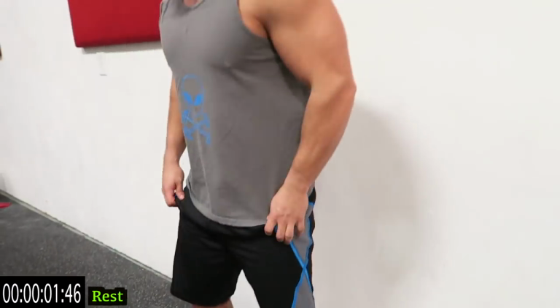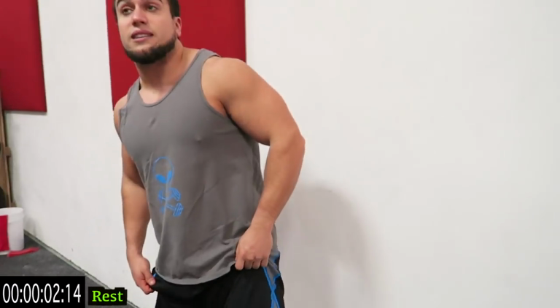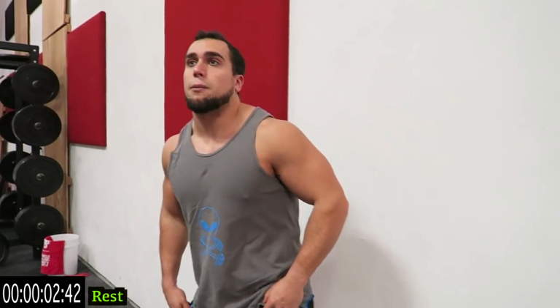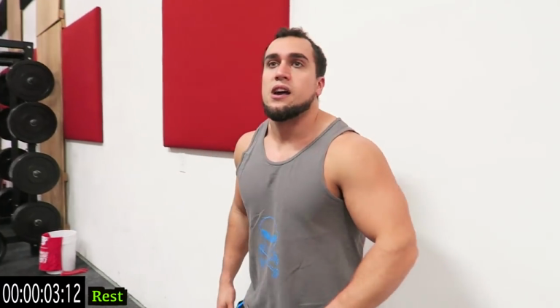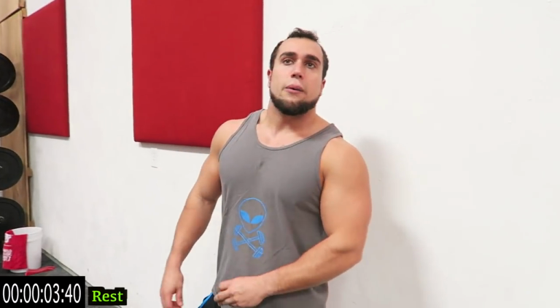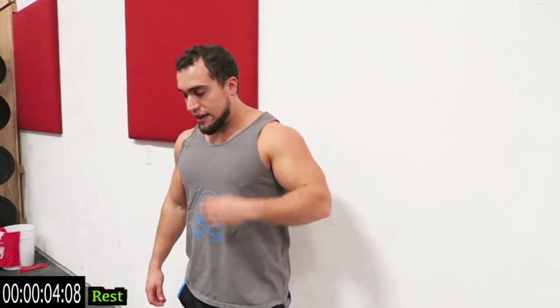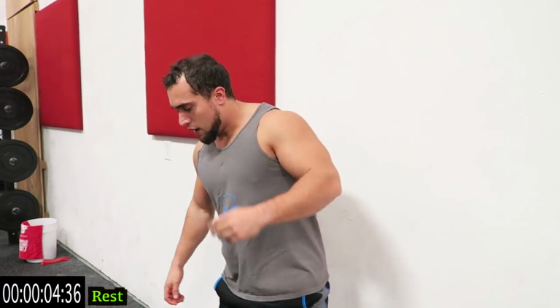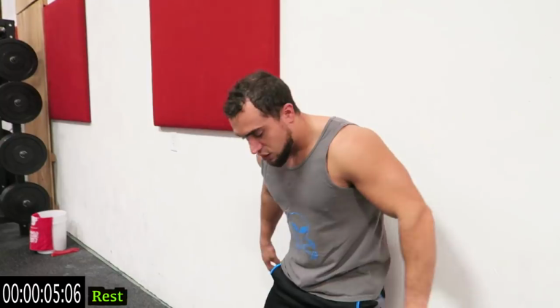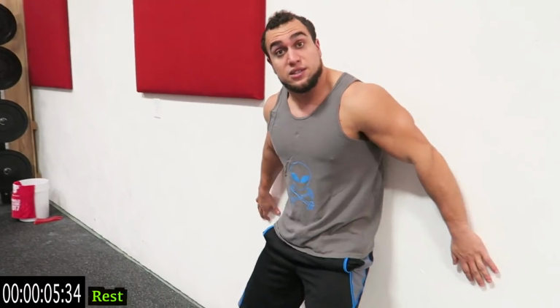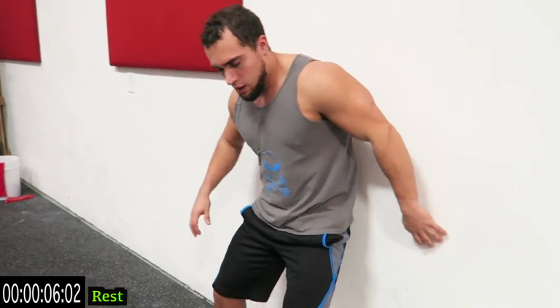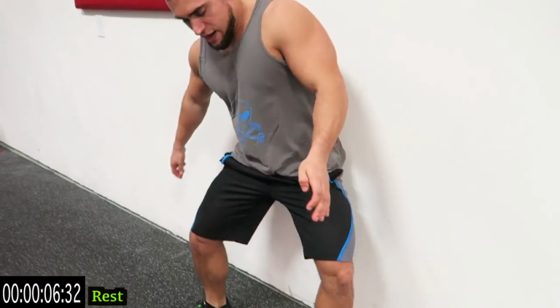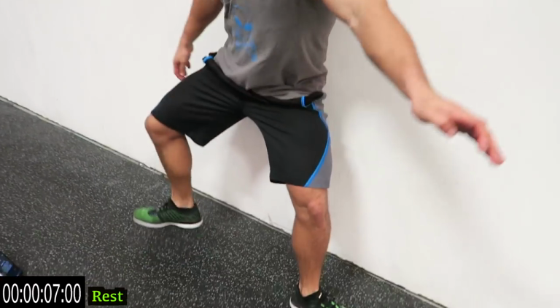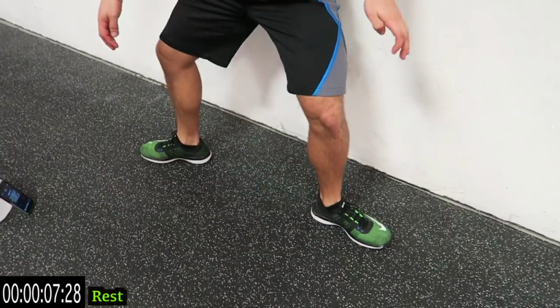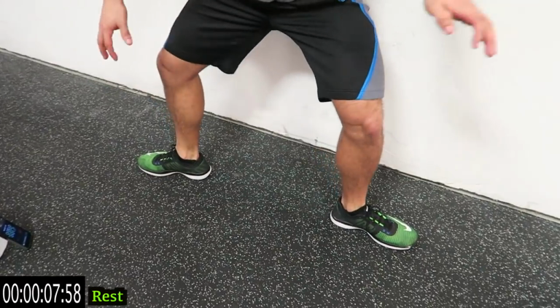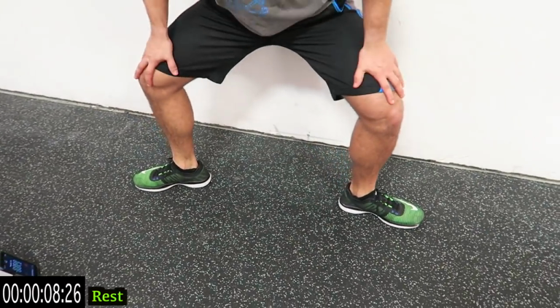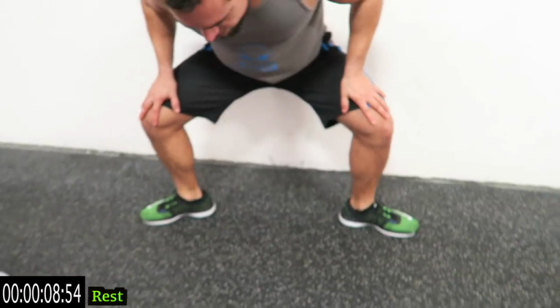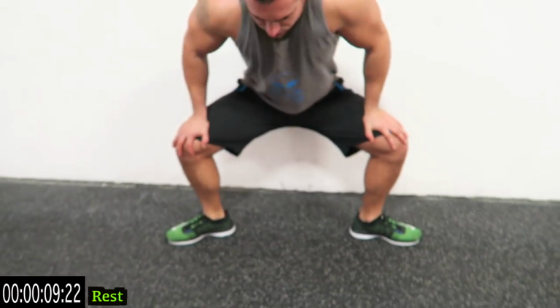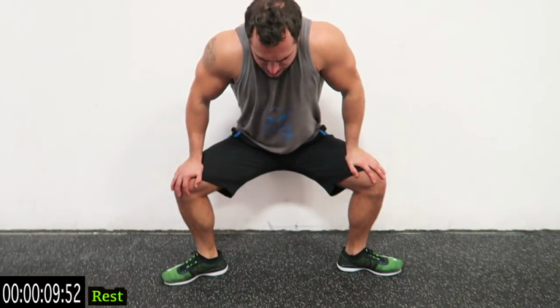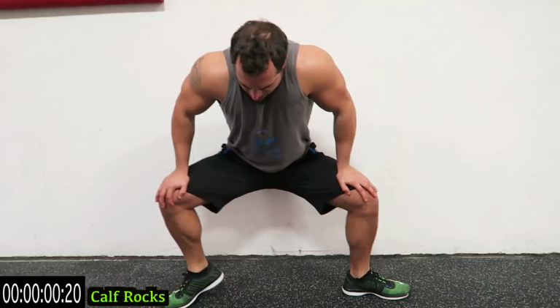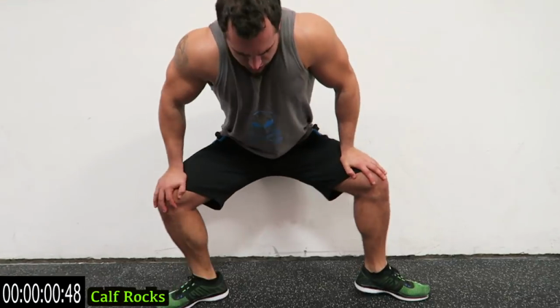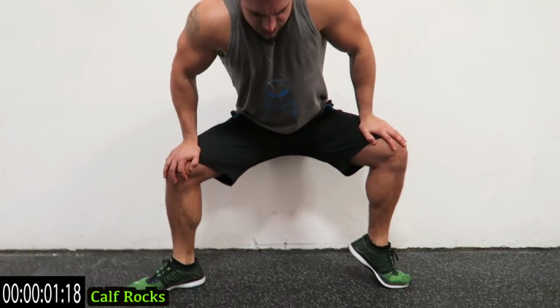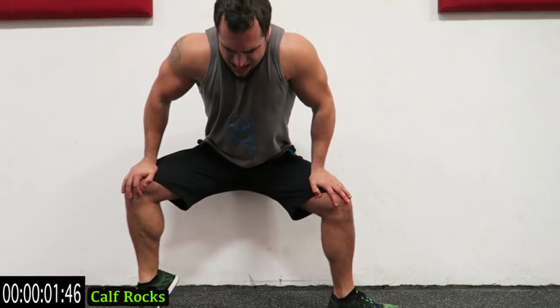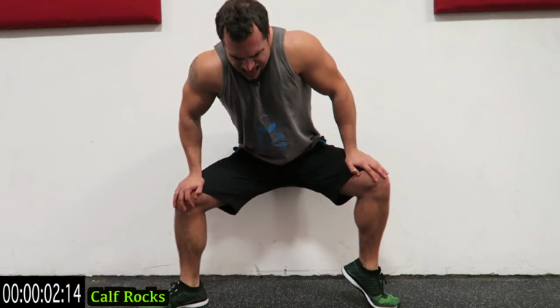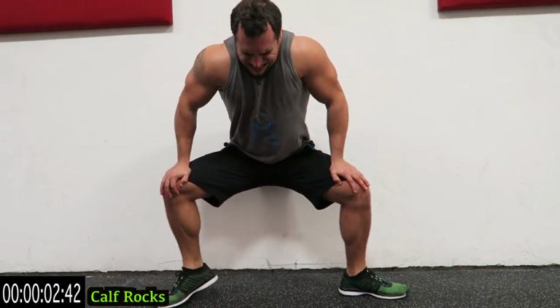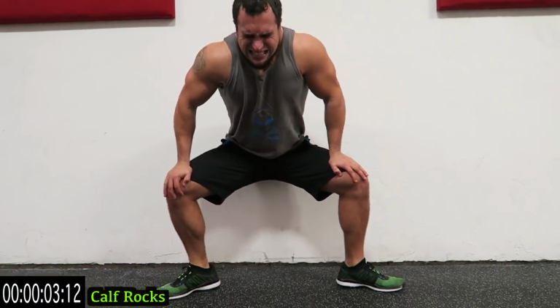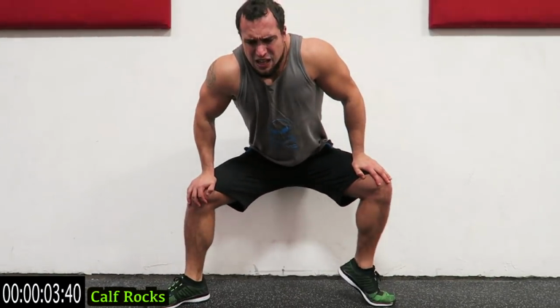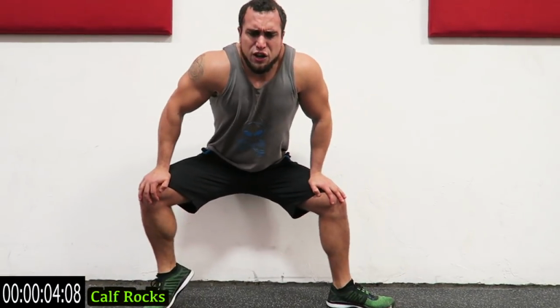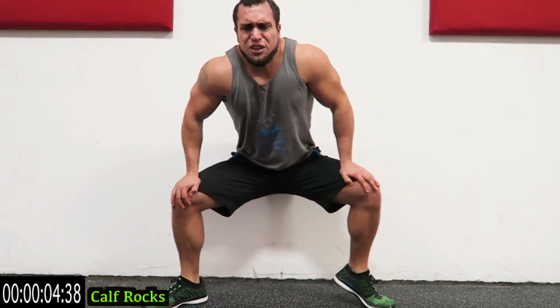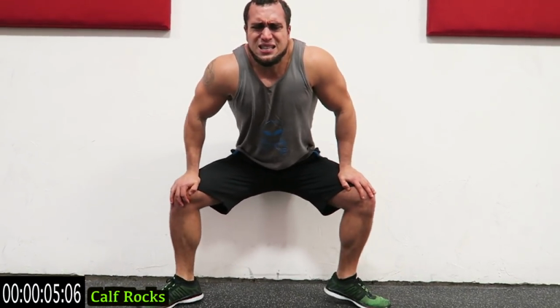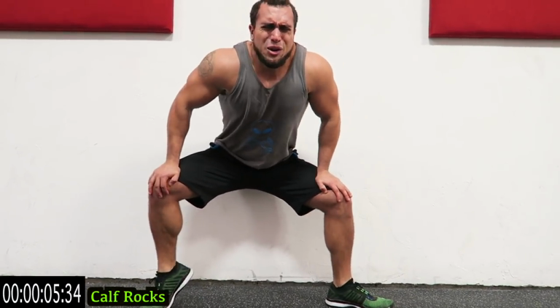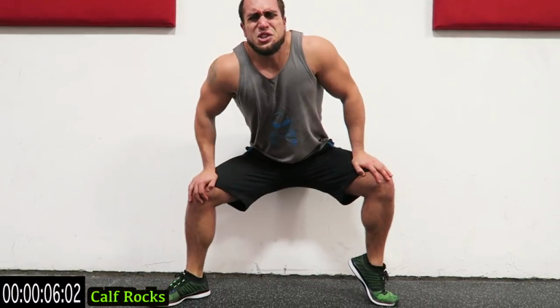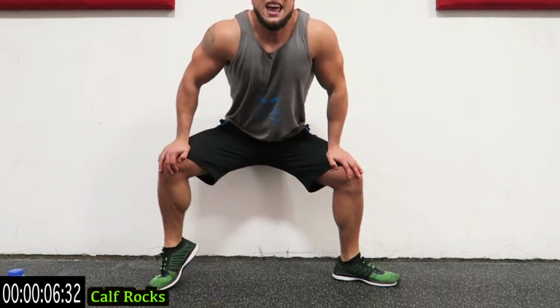Now it's going to tighten them up quick. We're going to calf rocks — go against the wall, angle your feet completely out to the side like that, push the resistance, pause those knees, and alternate just like that. The harder you push on those knees the more tension you create.